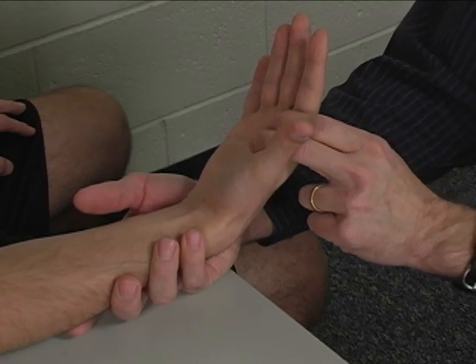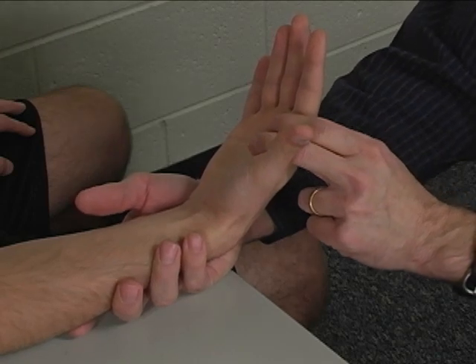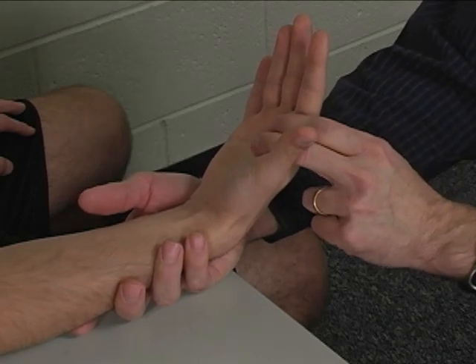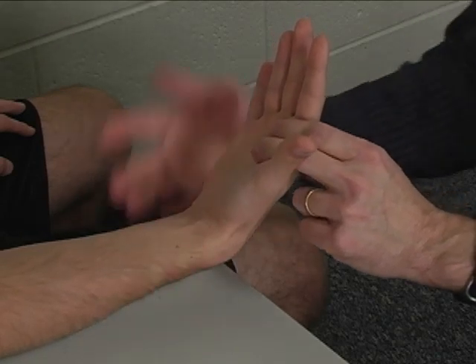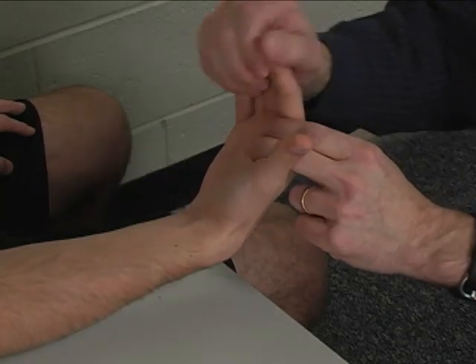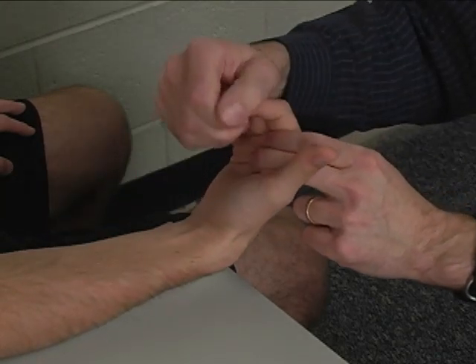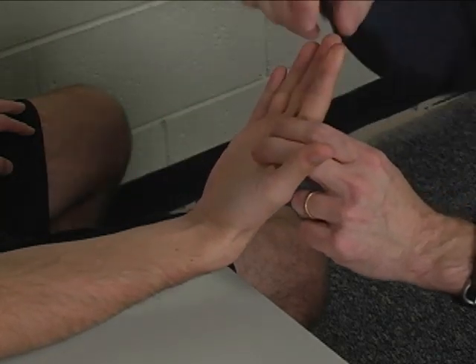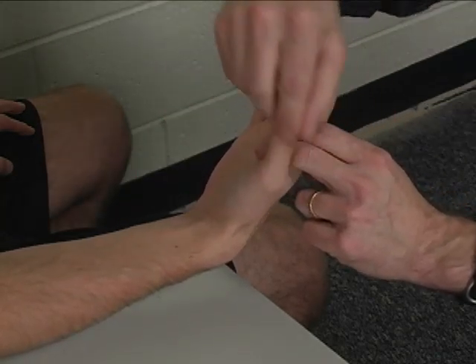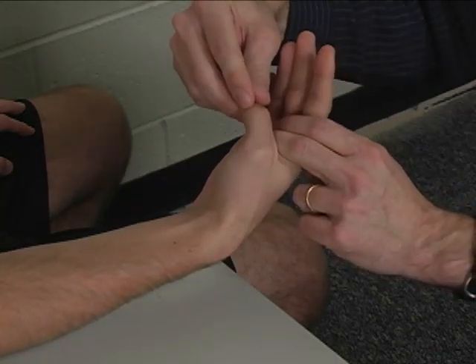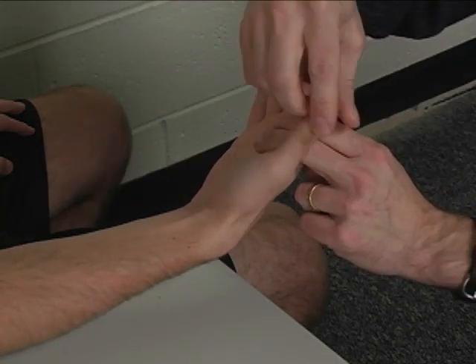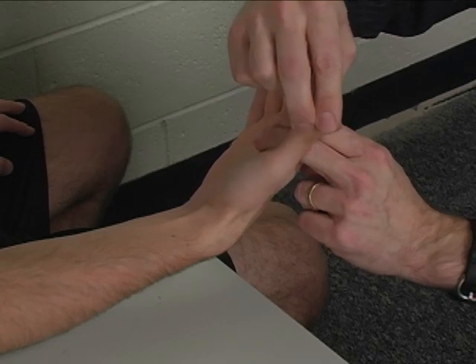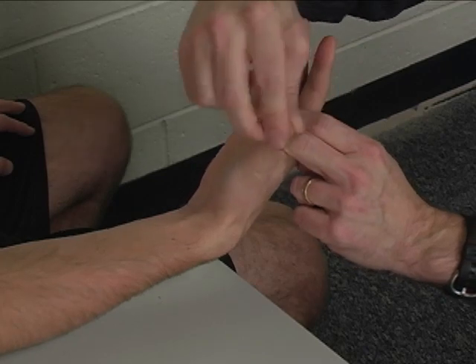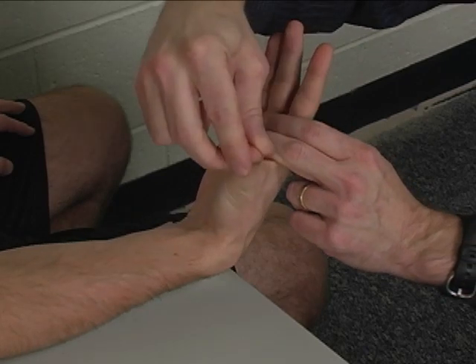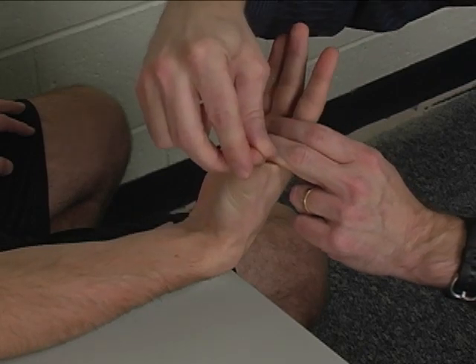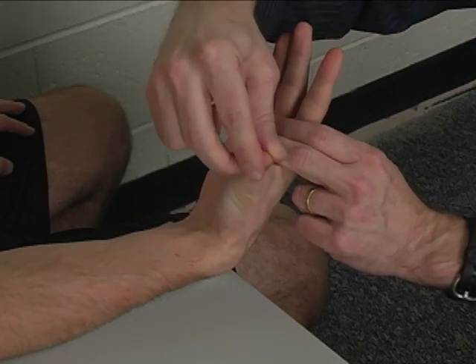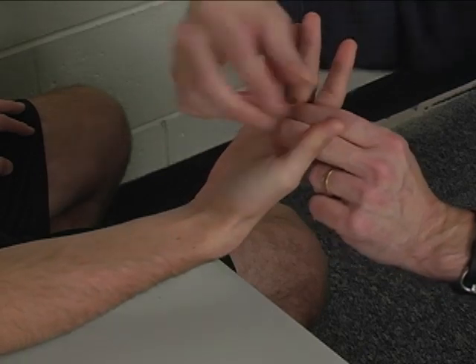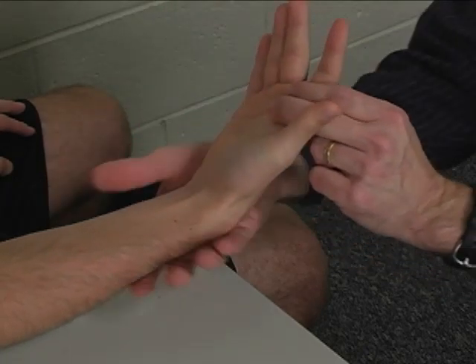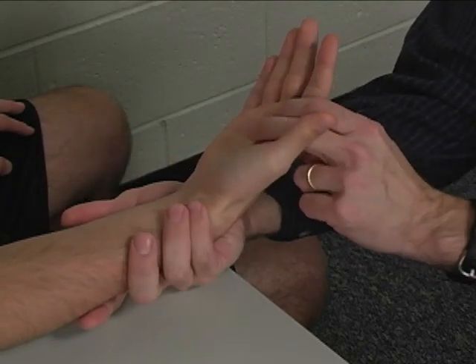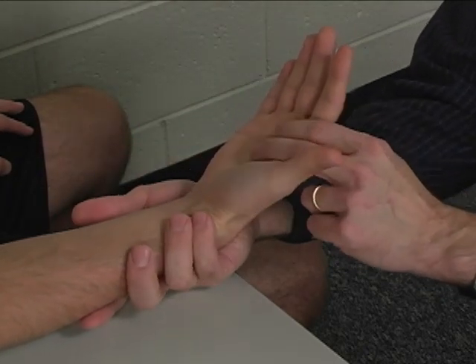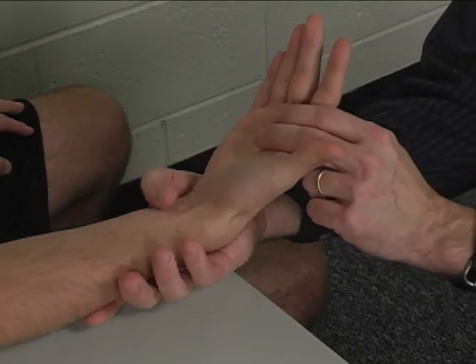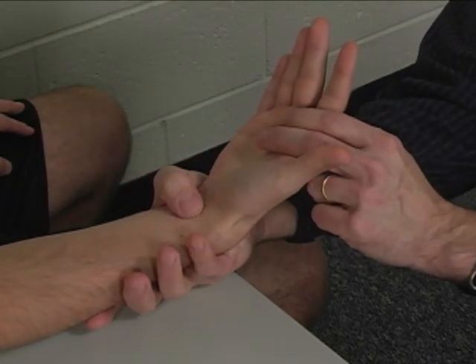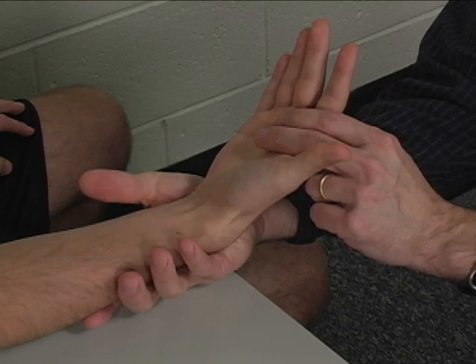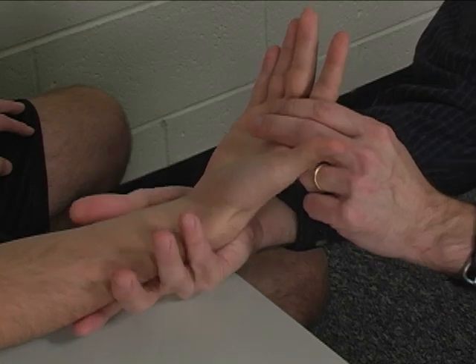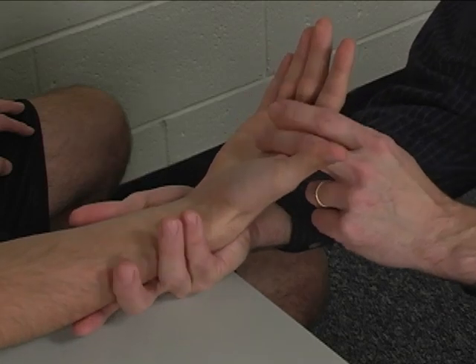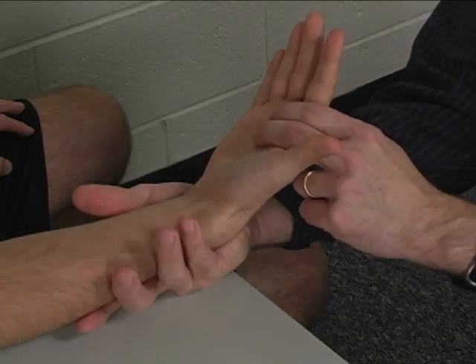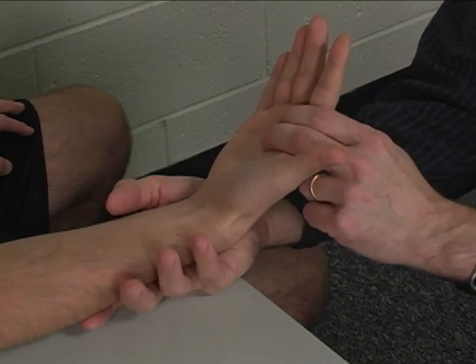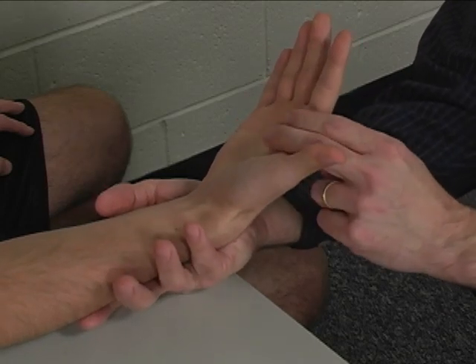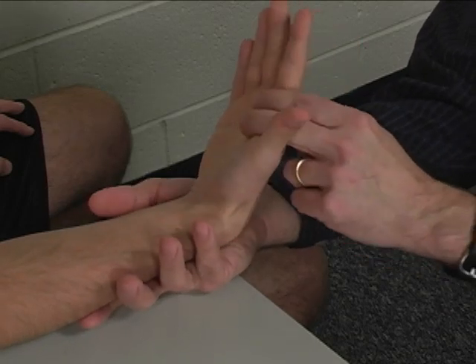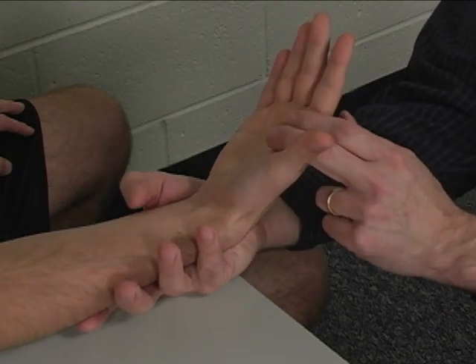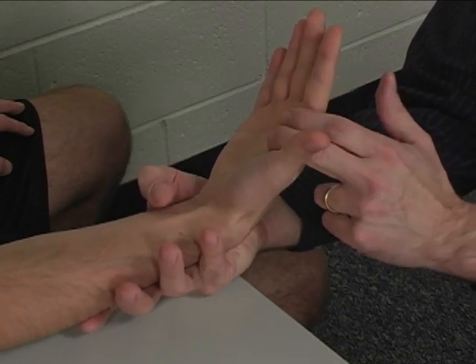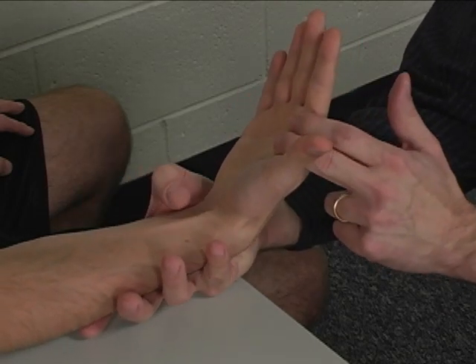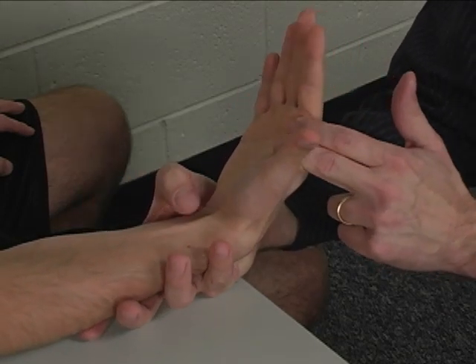Substitution would include finger flexion, thumb flexion, or thumb abduction — all would be substitutions for flexor carpi radialis.